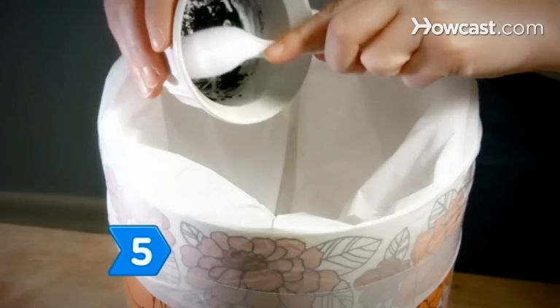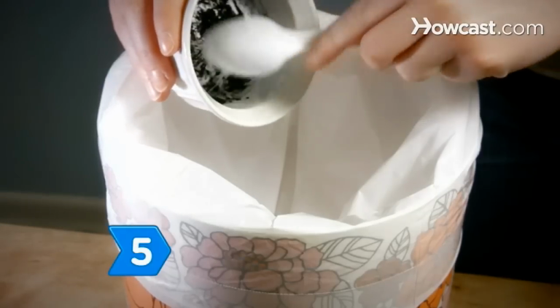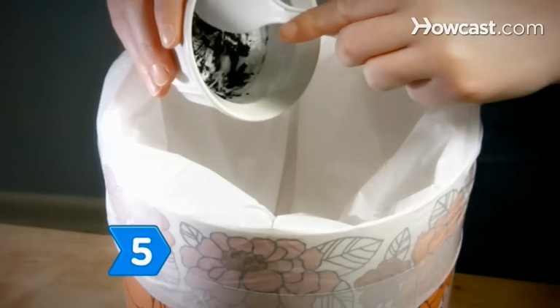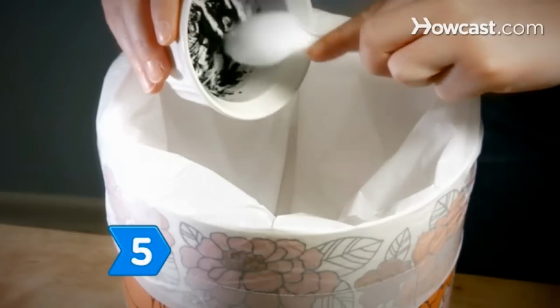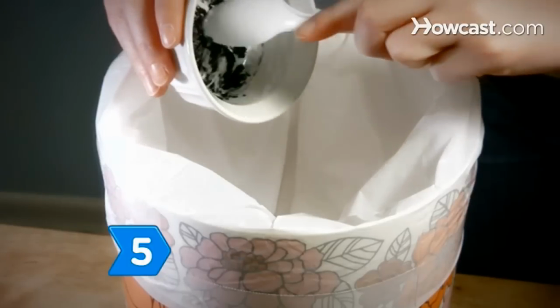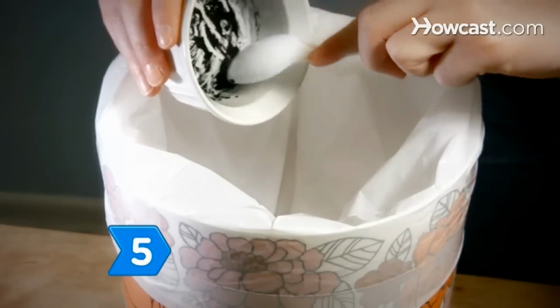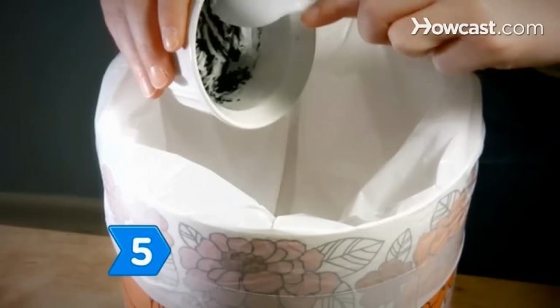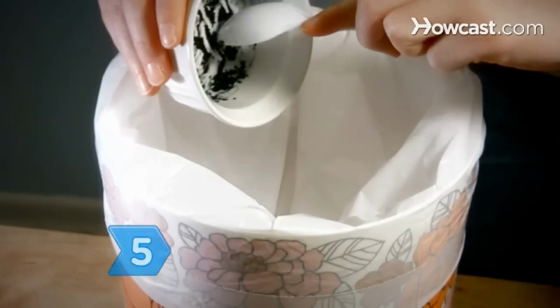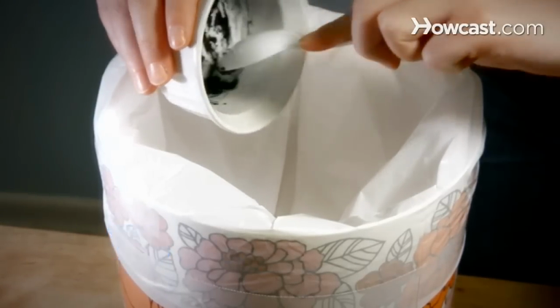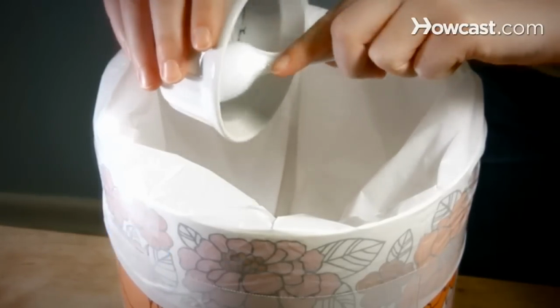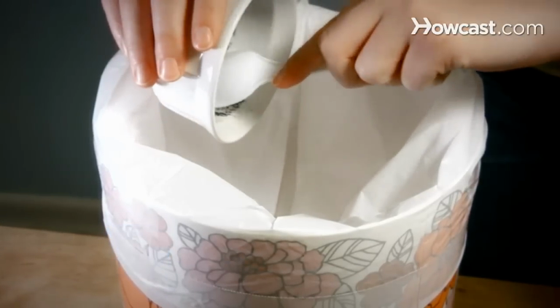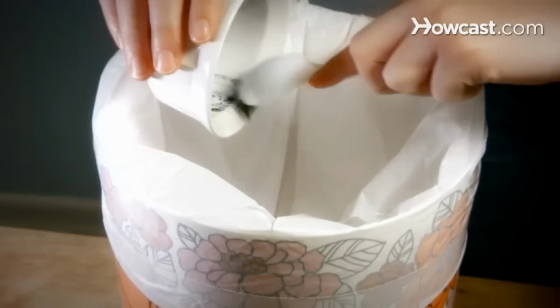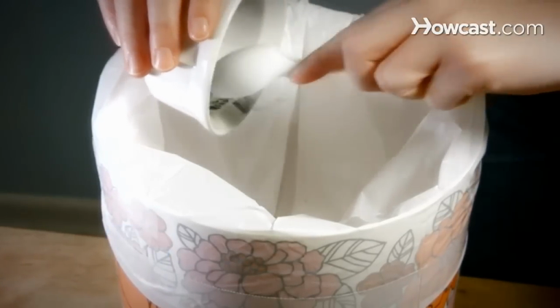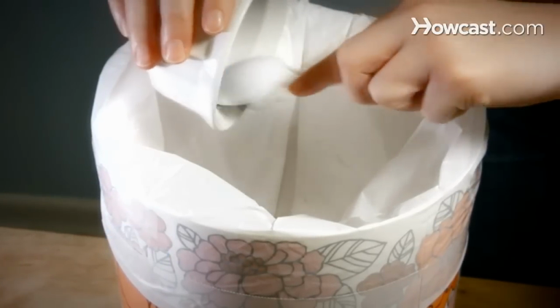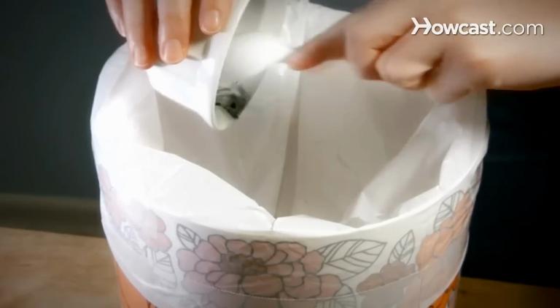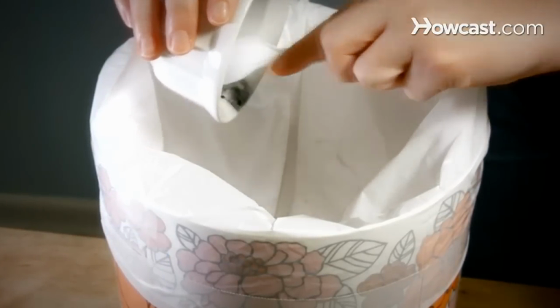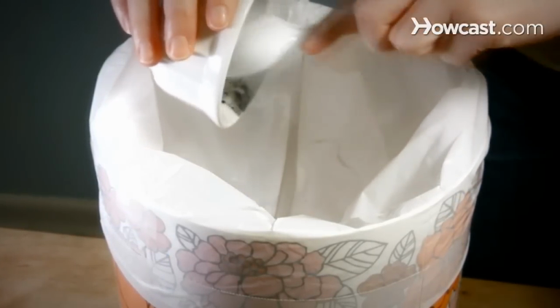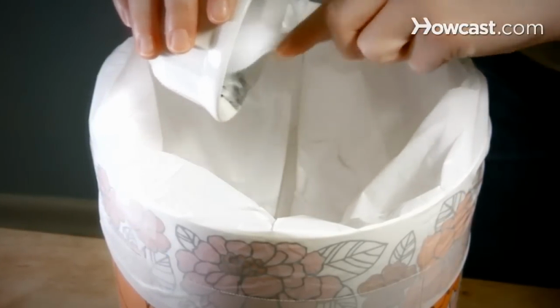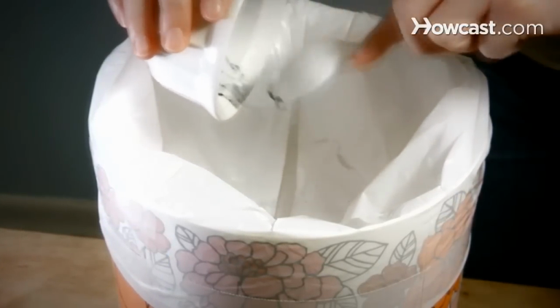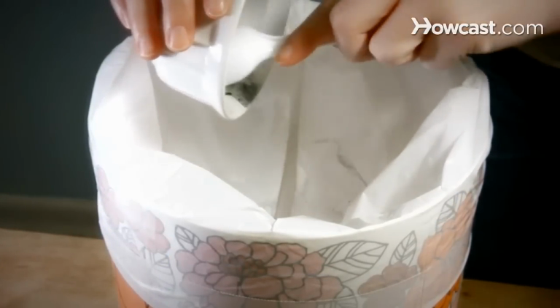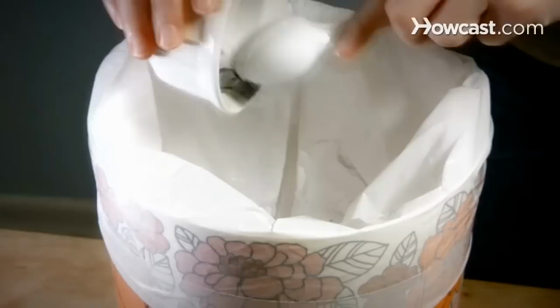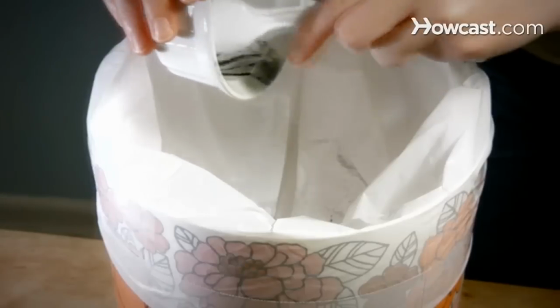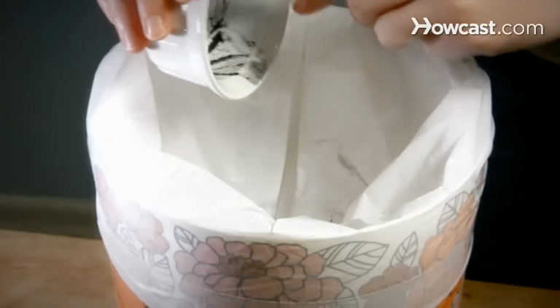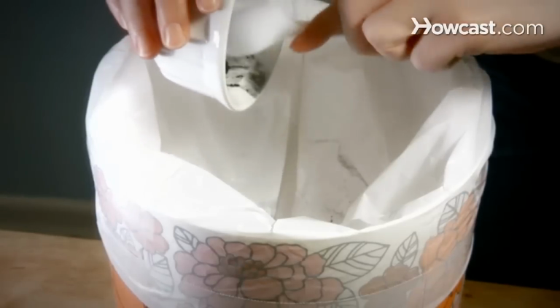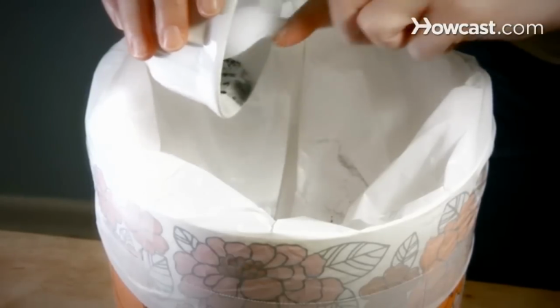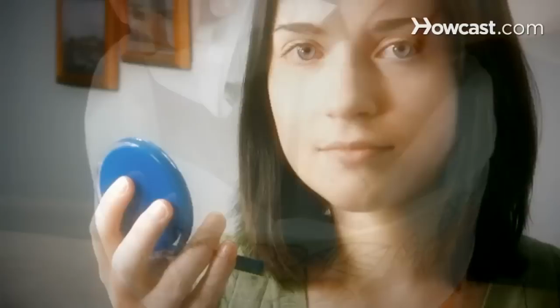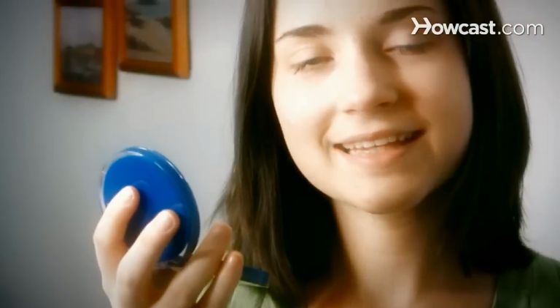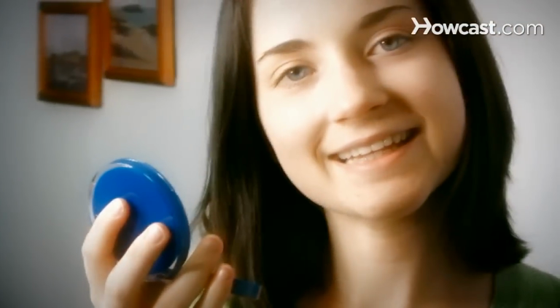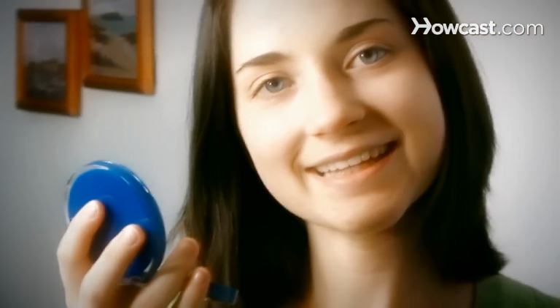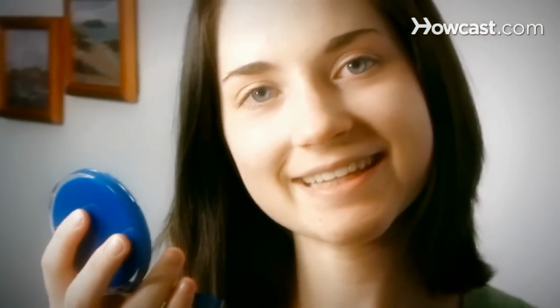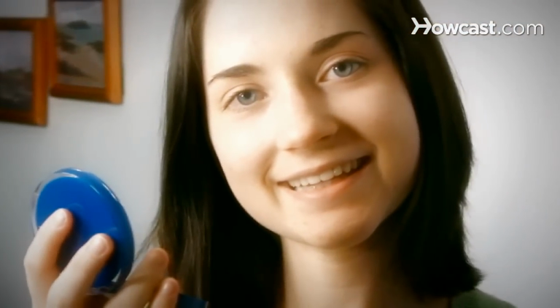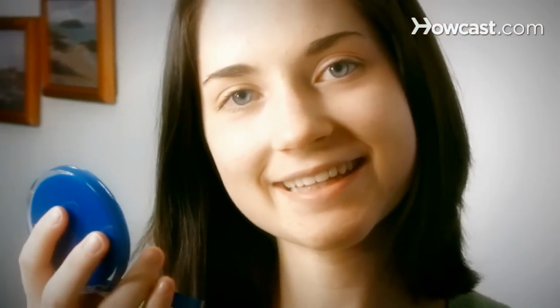Step 5. Discard the remaining mascara after use. Even natural mascara can grow bacteria and cause eye irritation or infection. Enjoy the emphasis you've given your eyes.